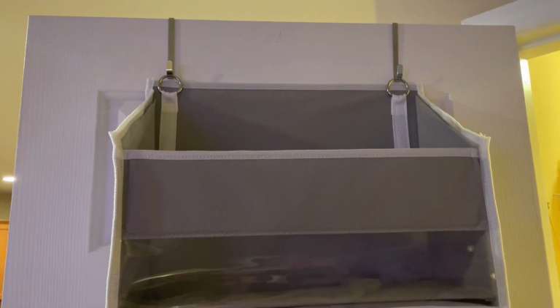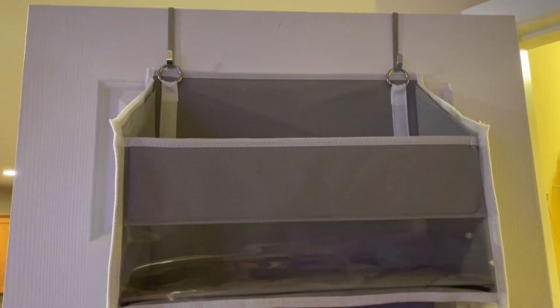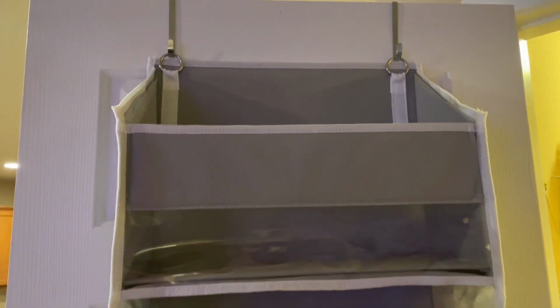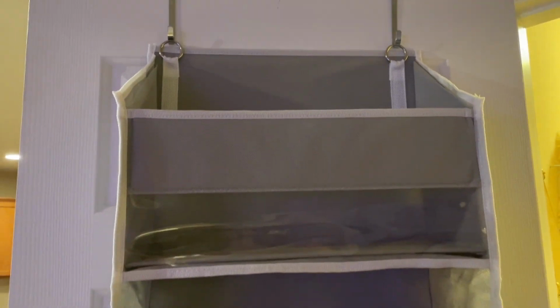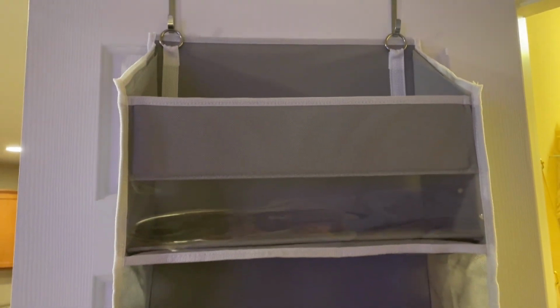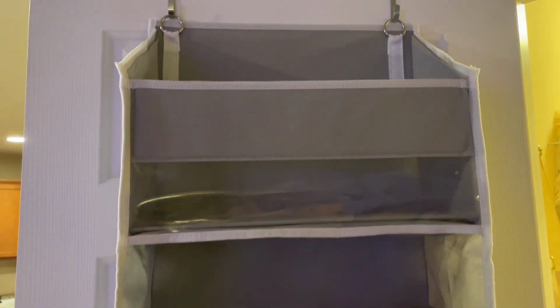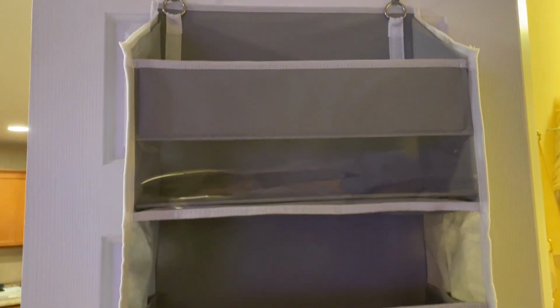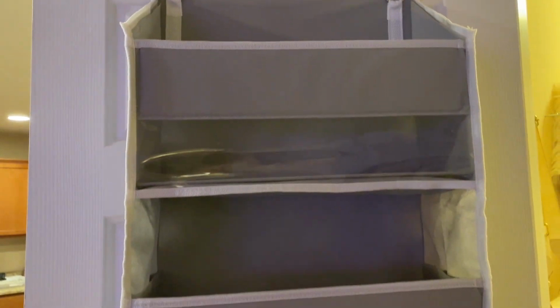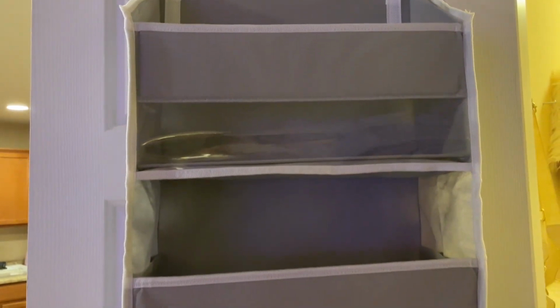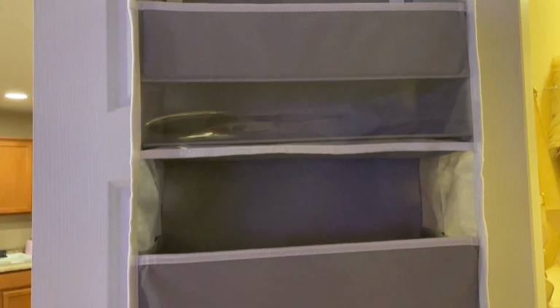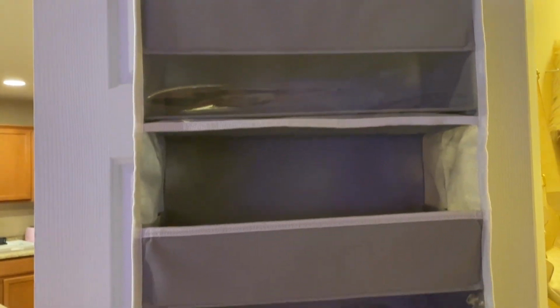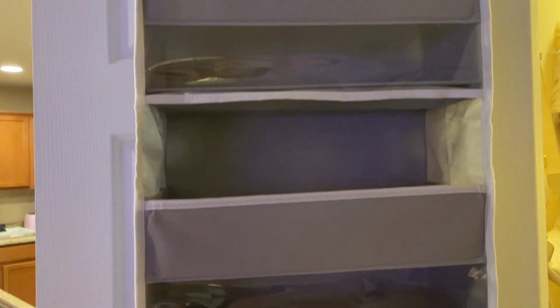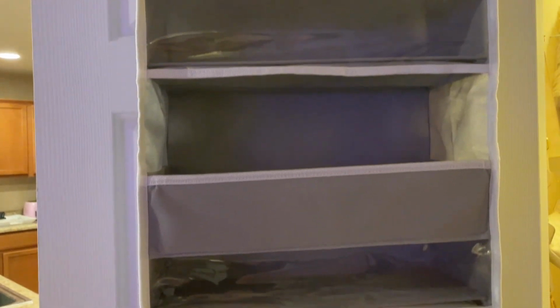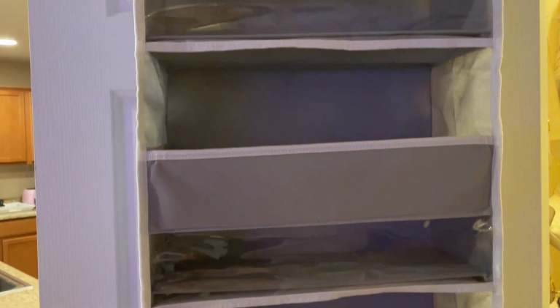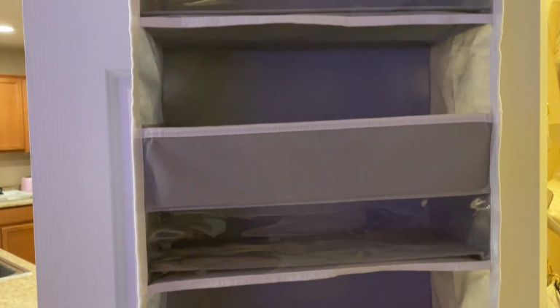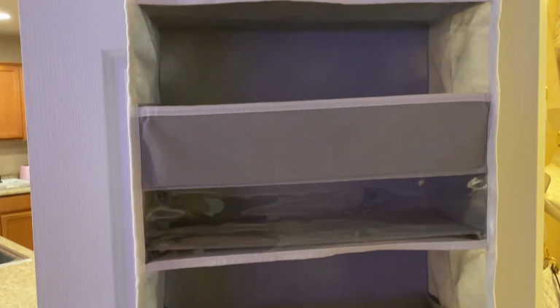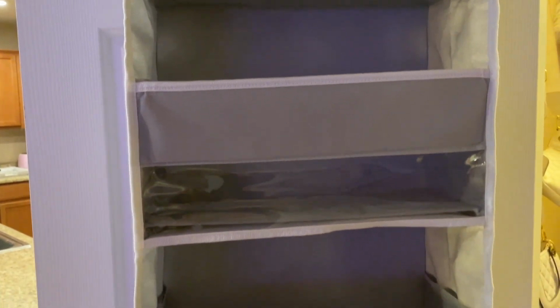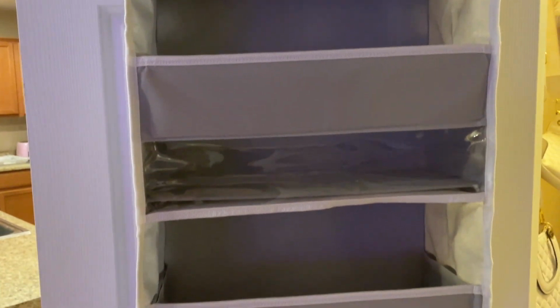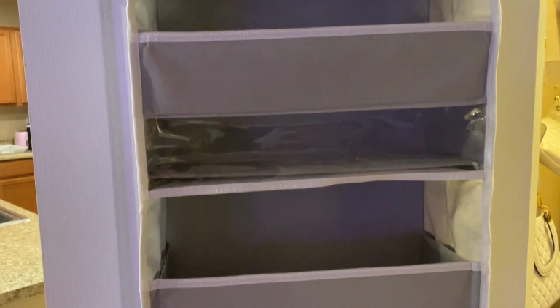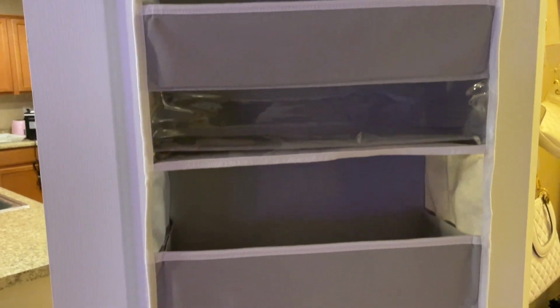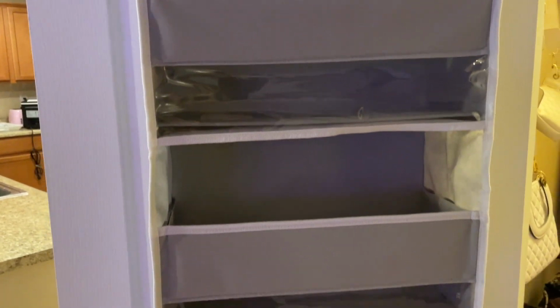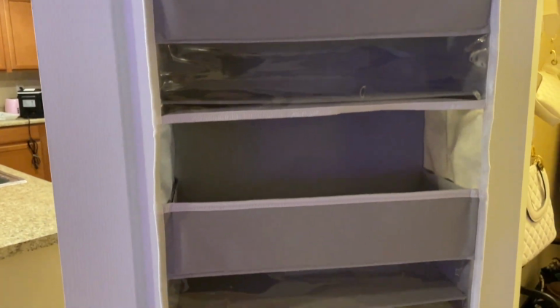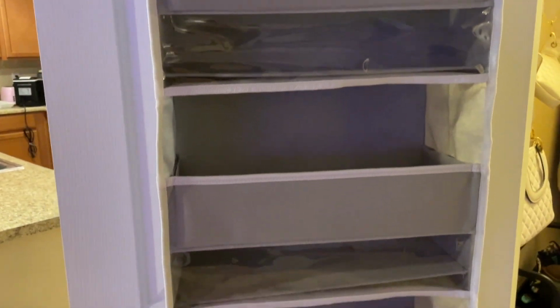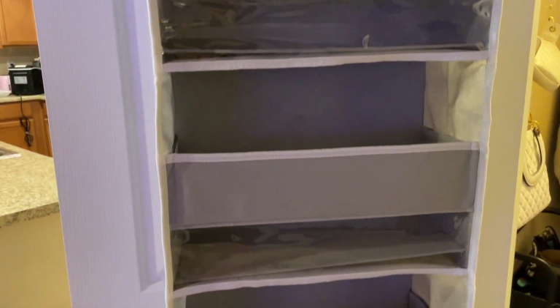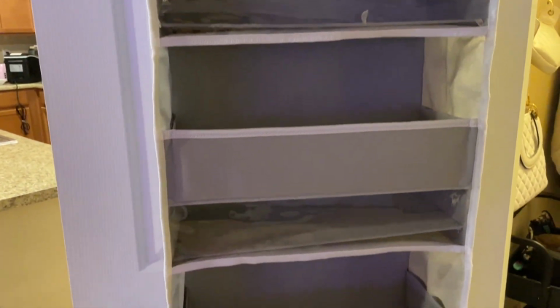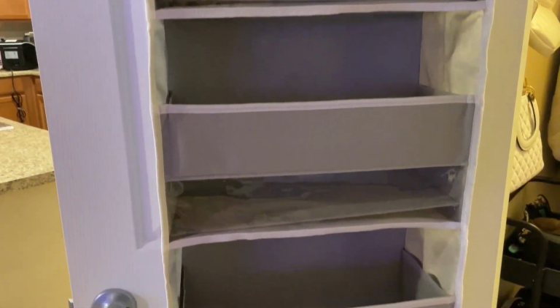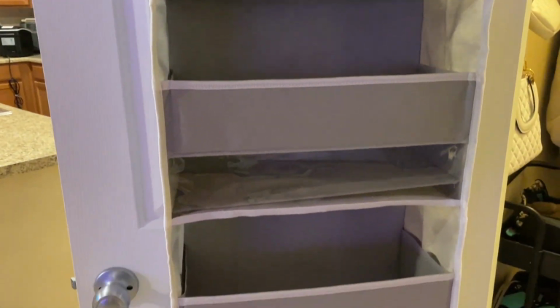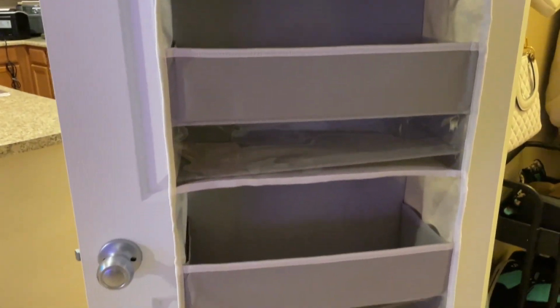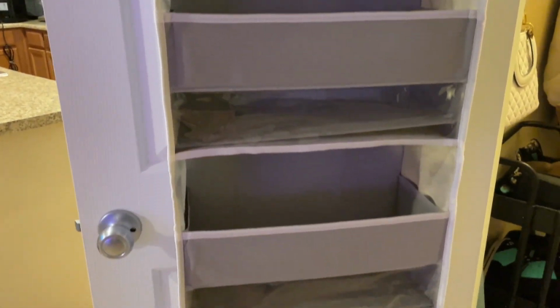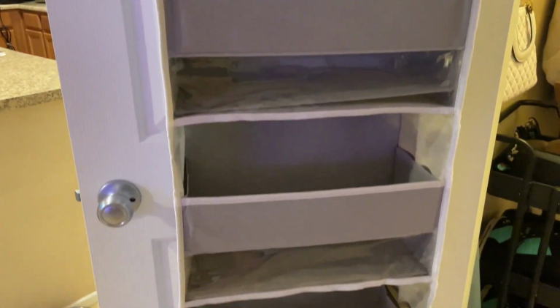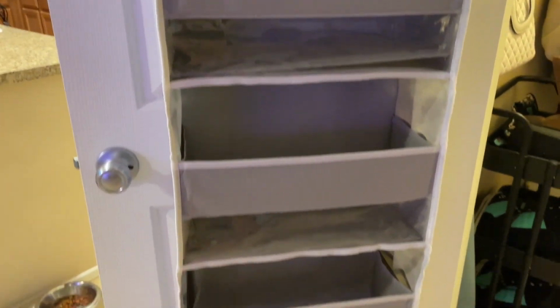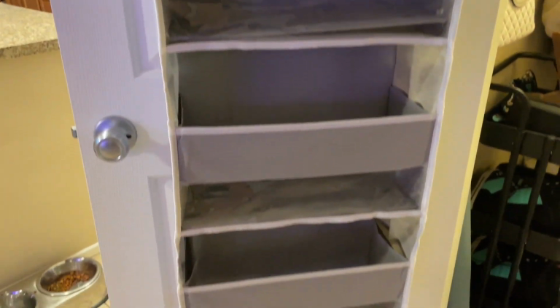ULG Over the Door Organizer. This organizer has five large pockets, each with a clear window so you can see exactly what's stored in it.